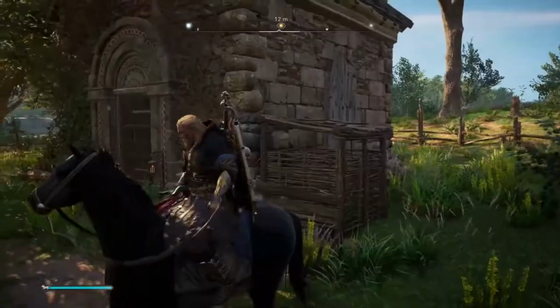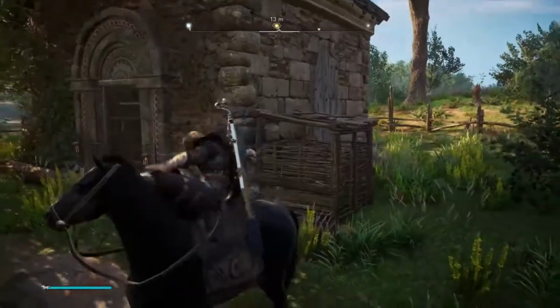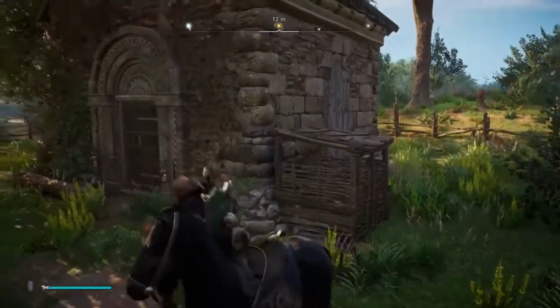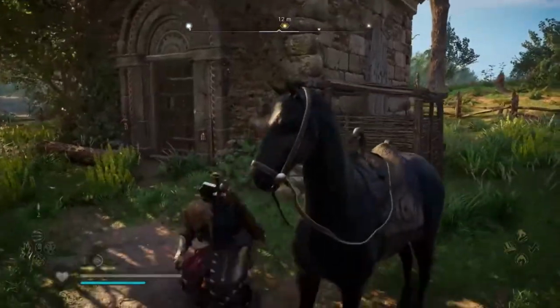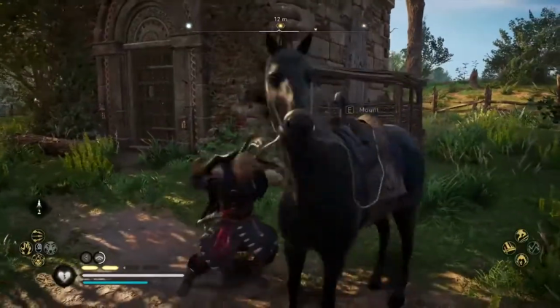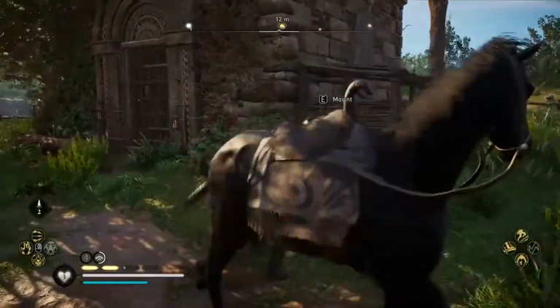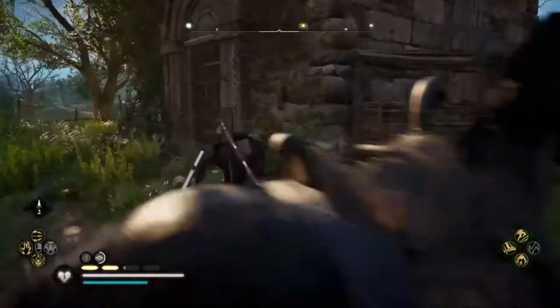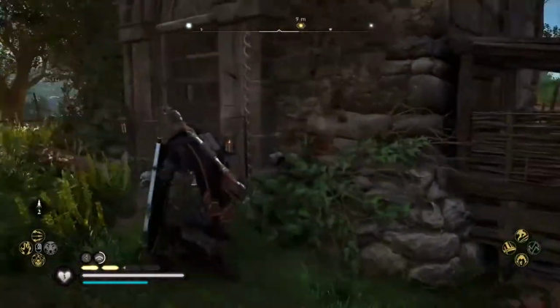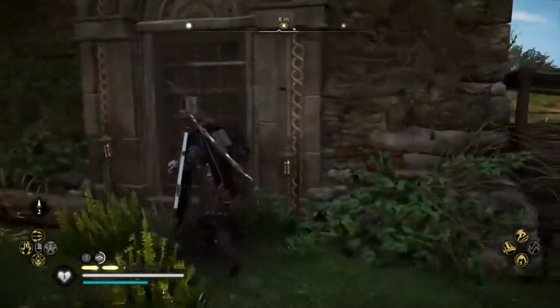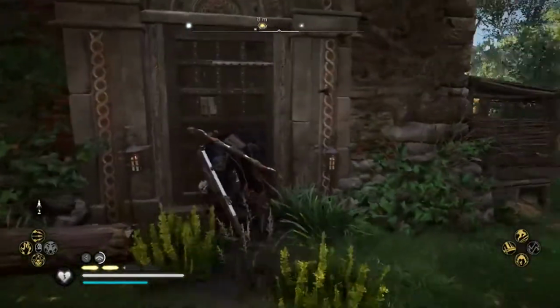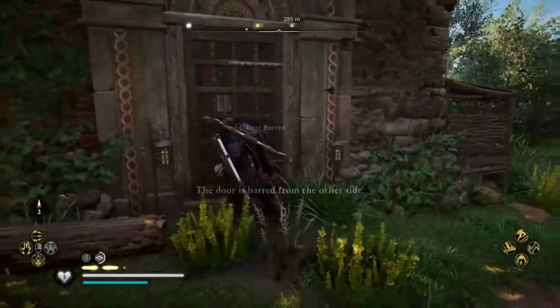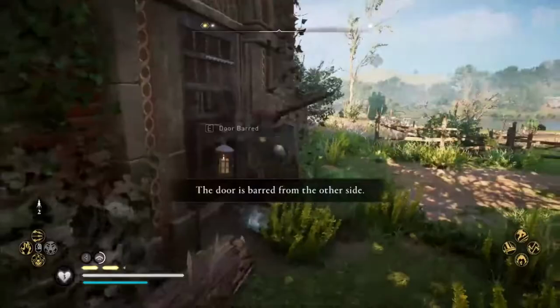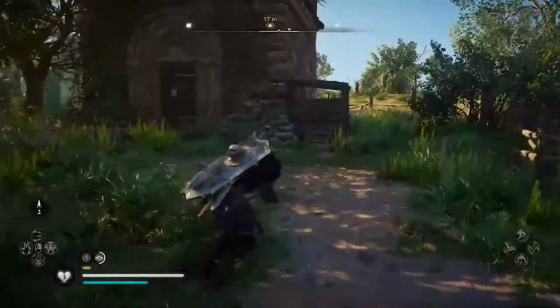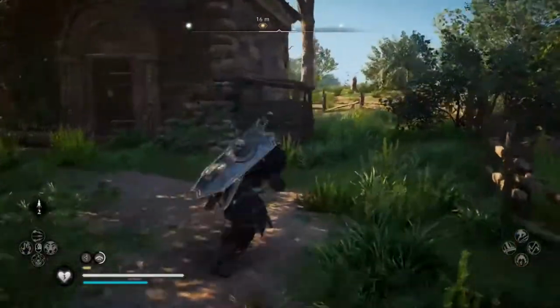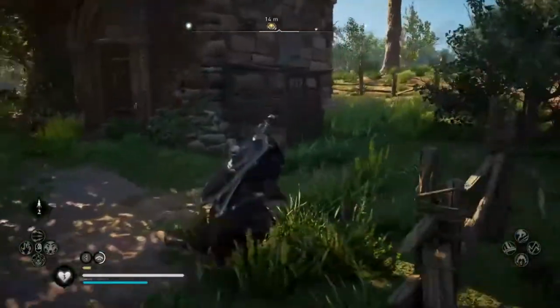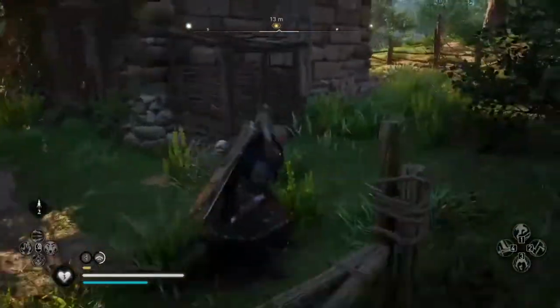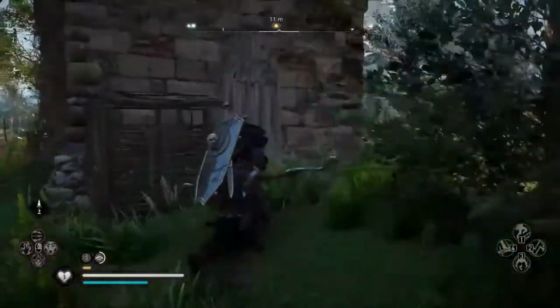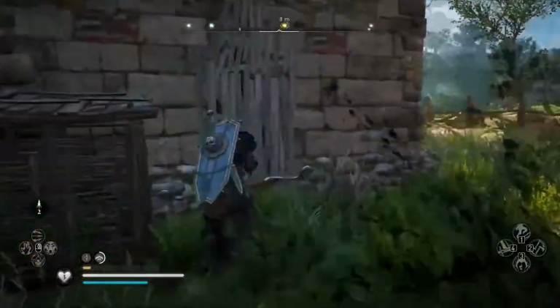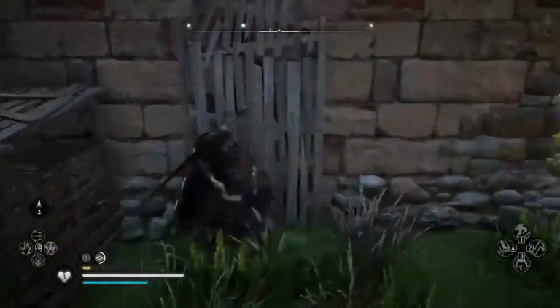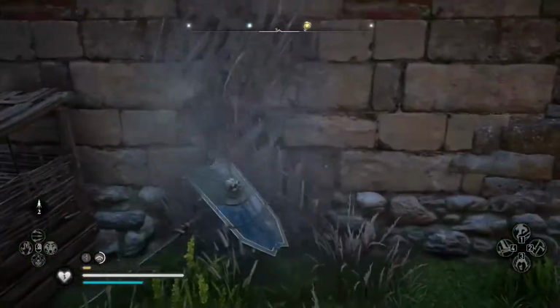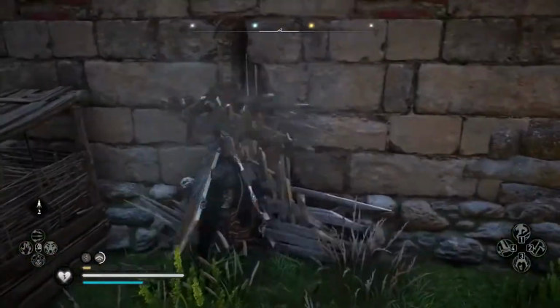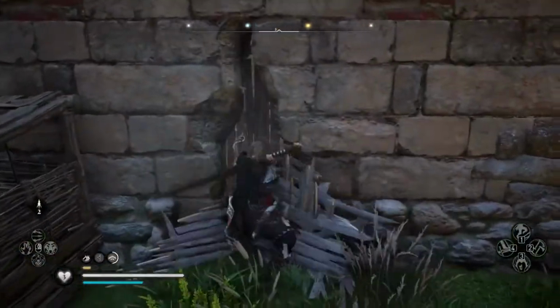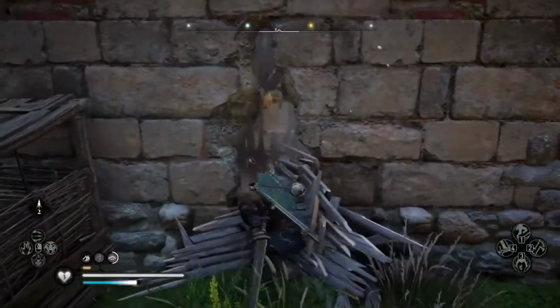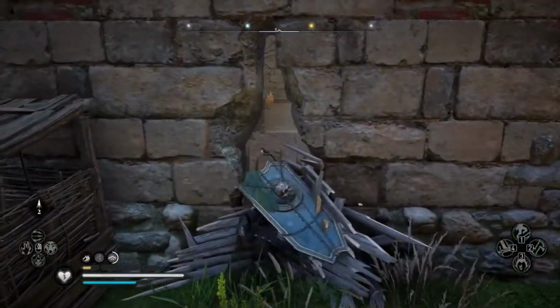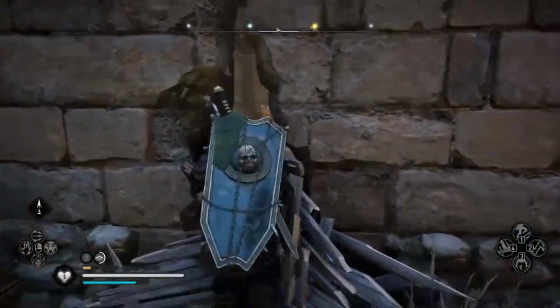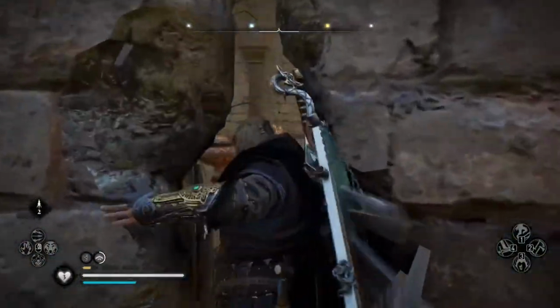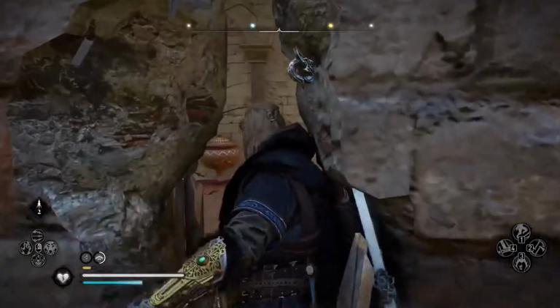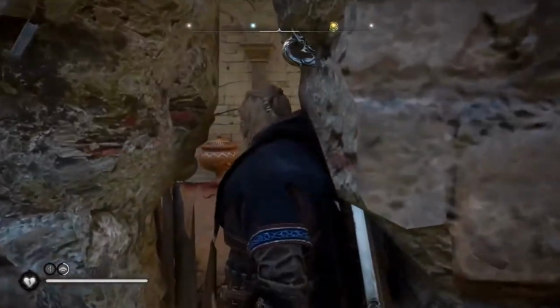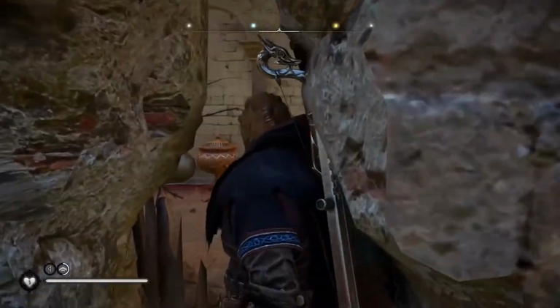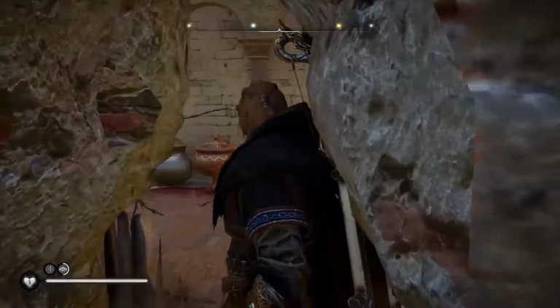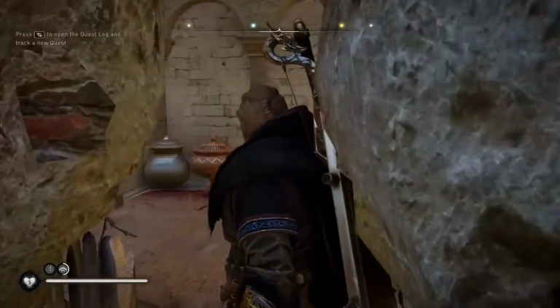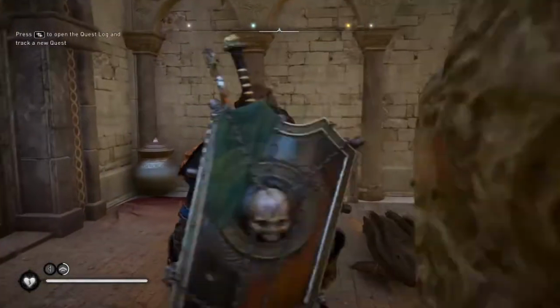Once here, you will notice that it is inside a crypt with a barred door. To enter inside, destroy the wooden wall on the right of the building. This will reveal a crack in the wall you can use to reach the chest inside.